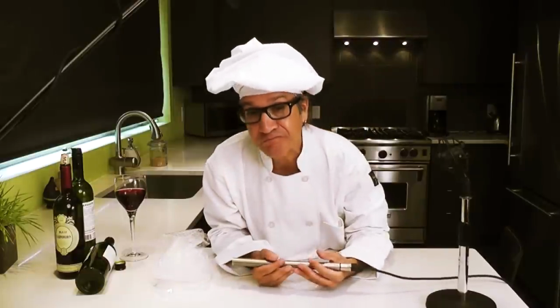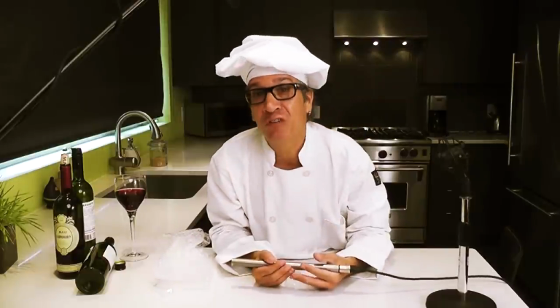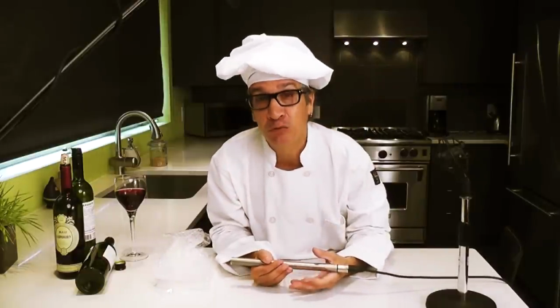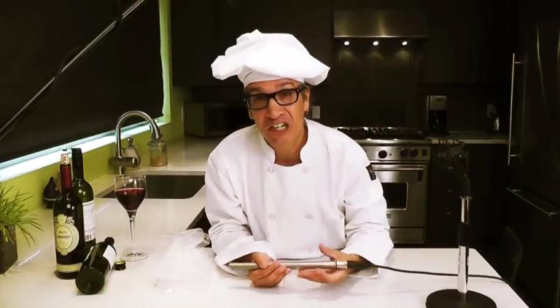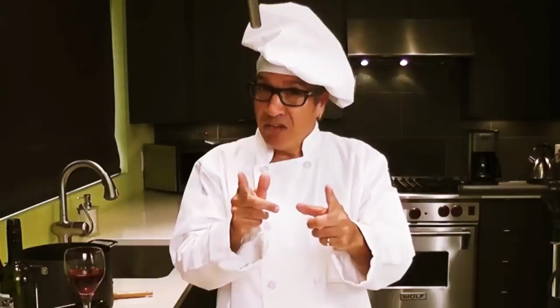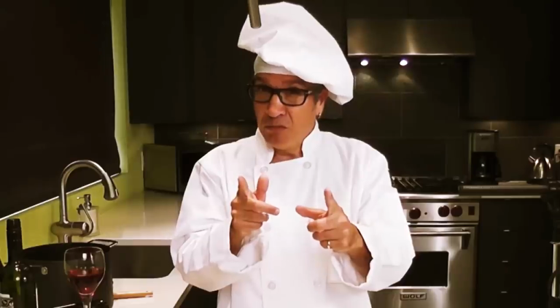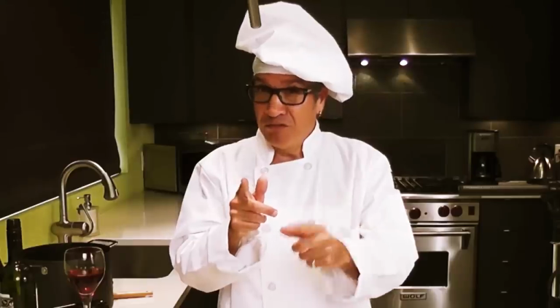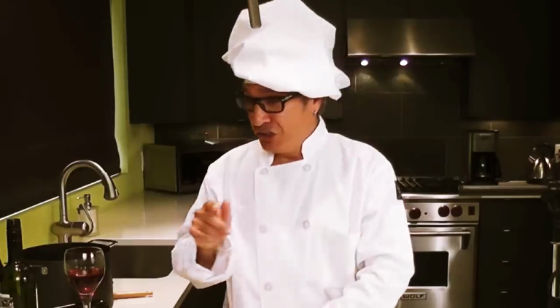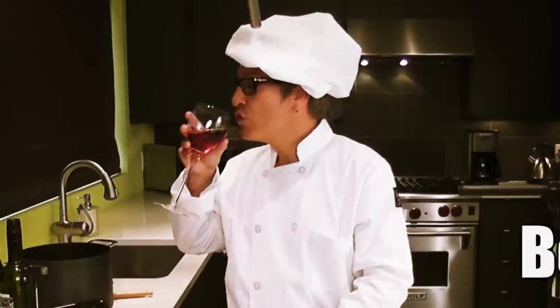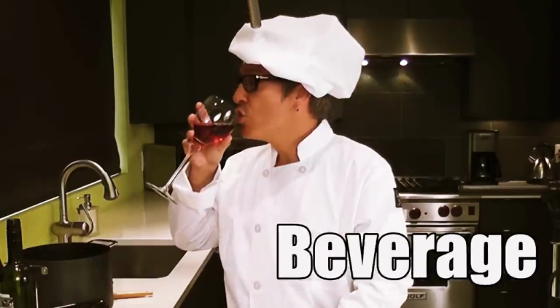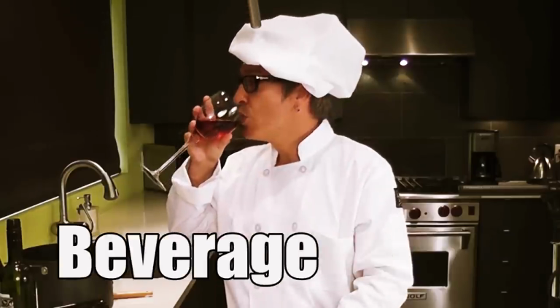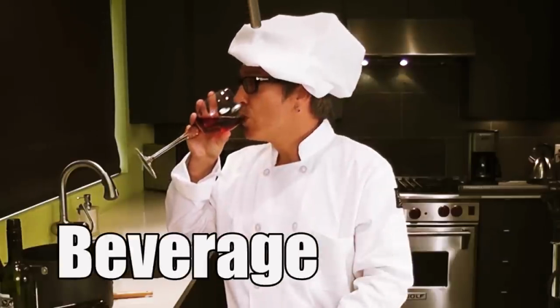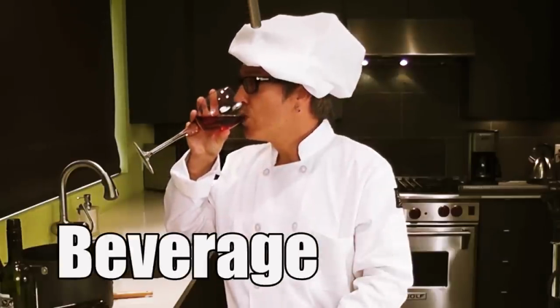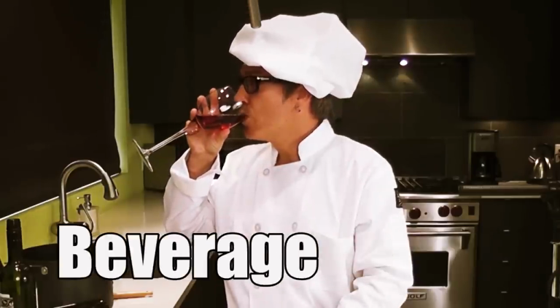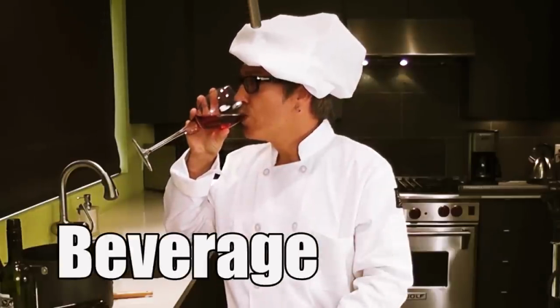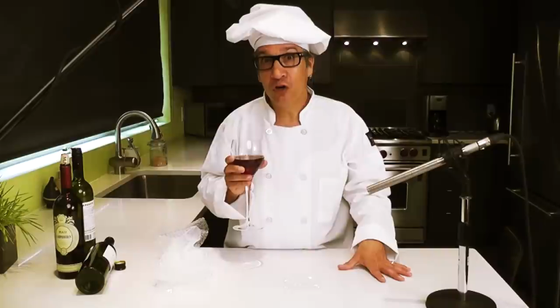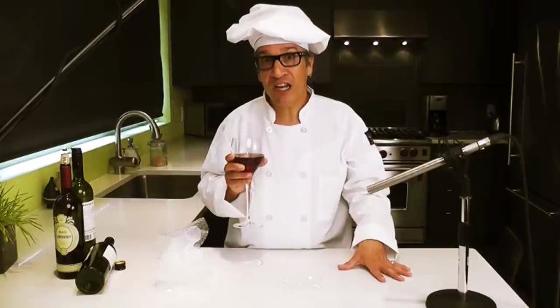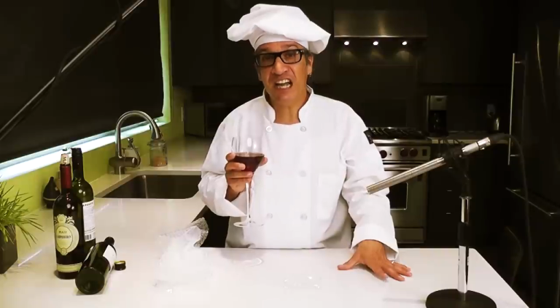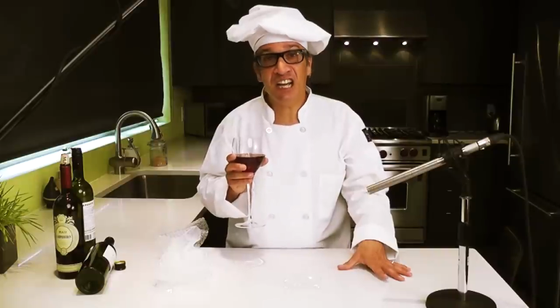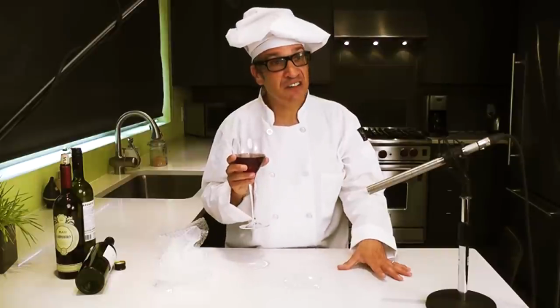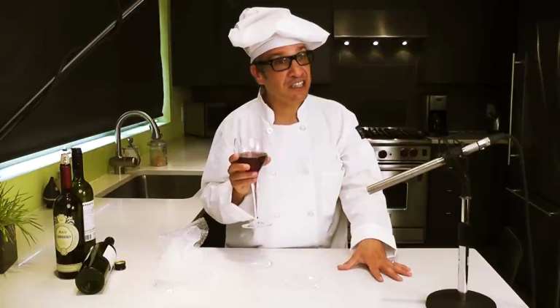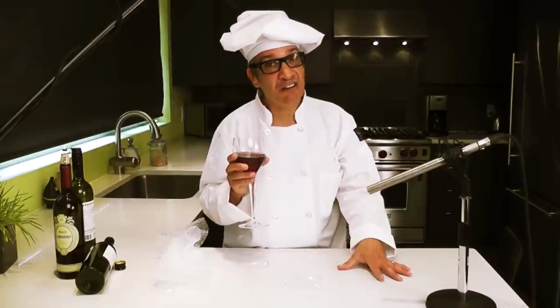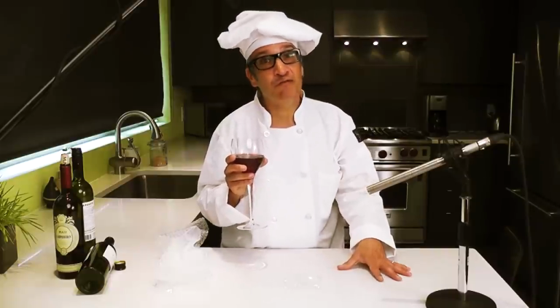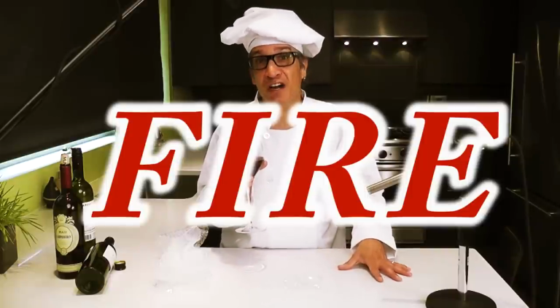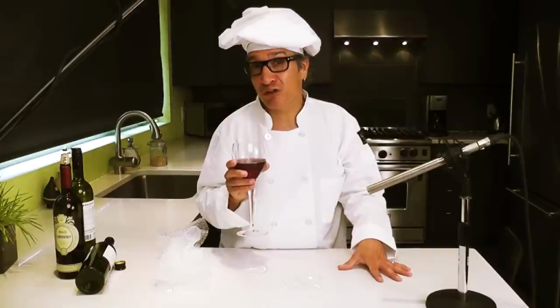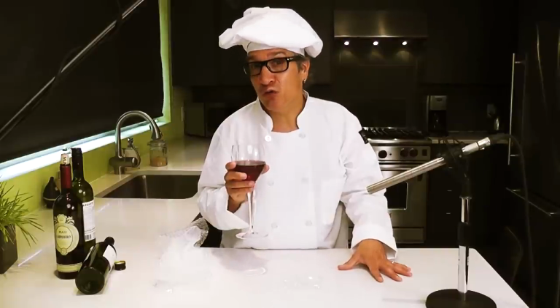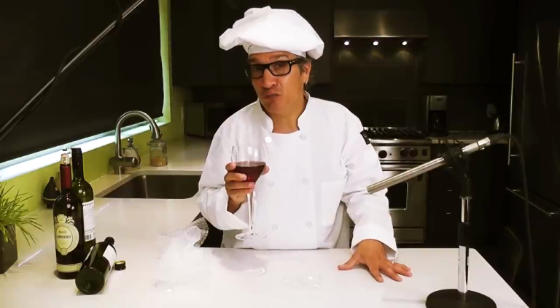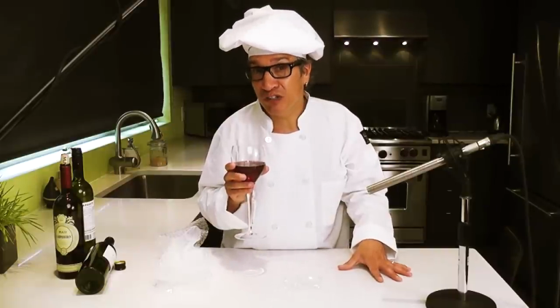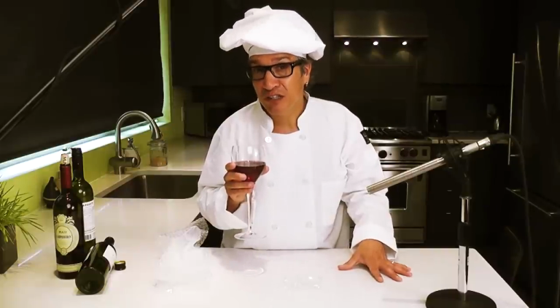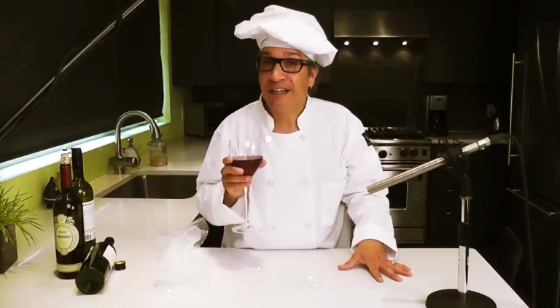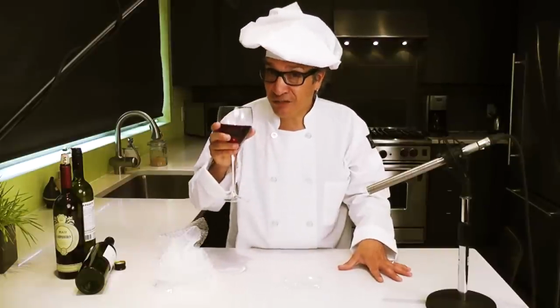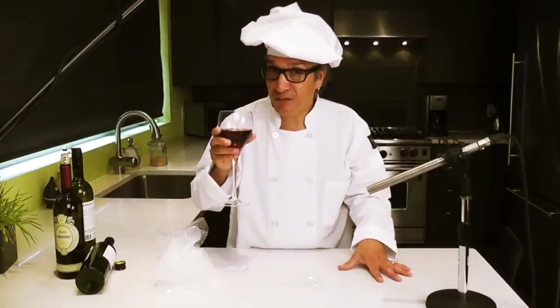Don't forget to breathe. Have a little beverage. That's how to make the sound of fire for your own little movies. Thanks for coming.